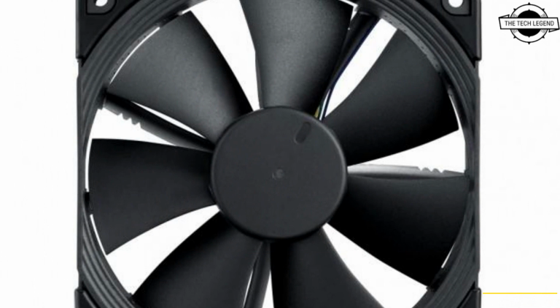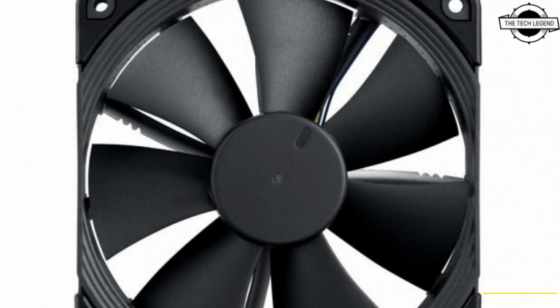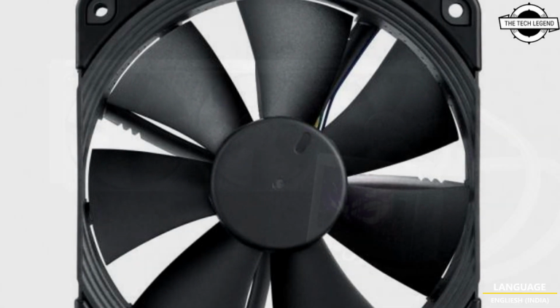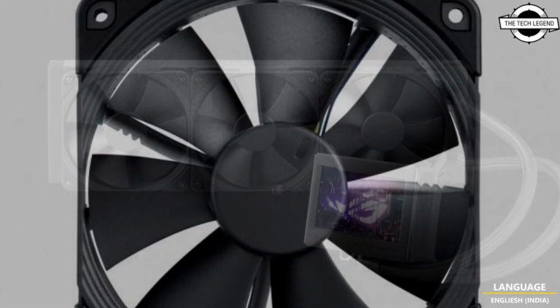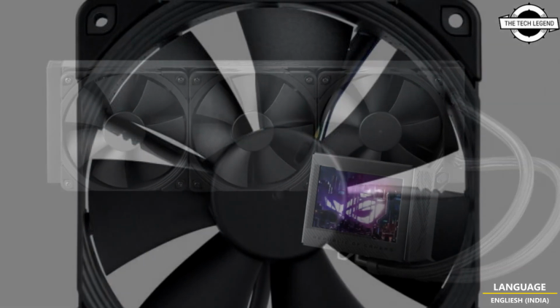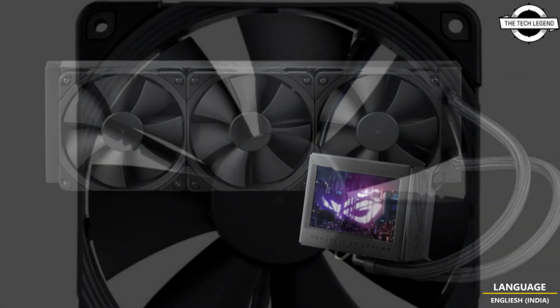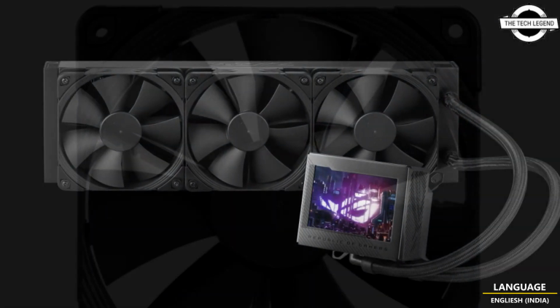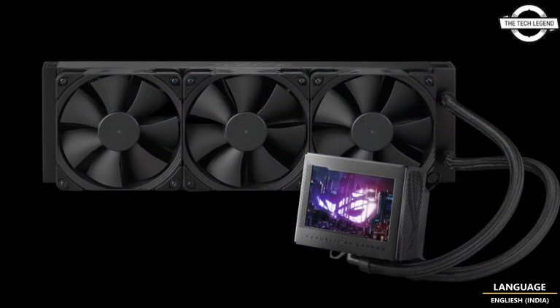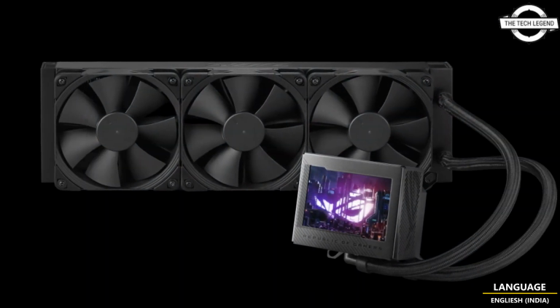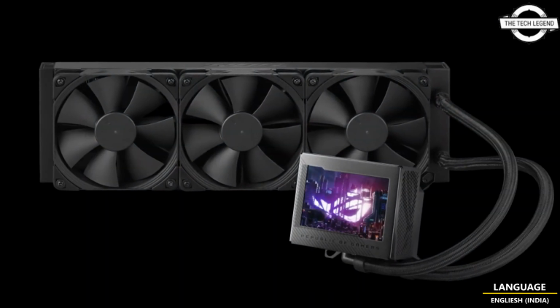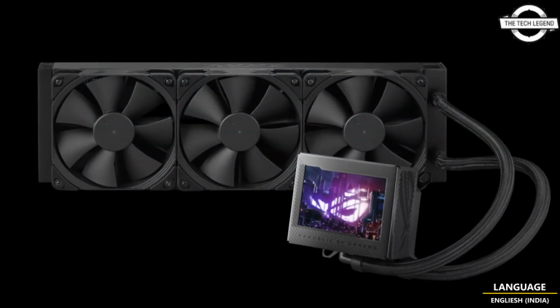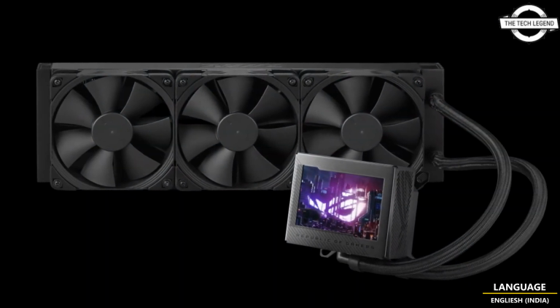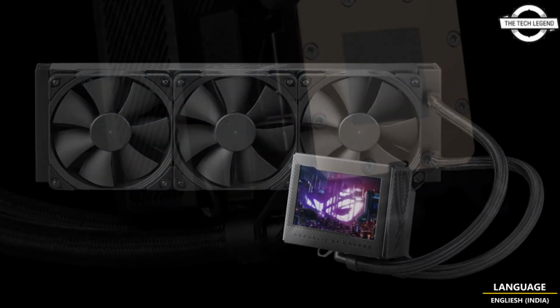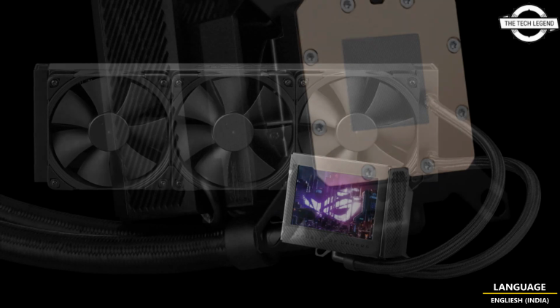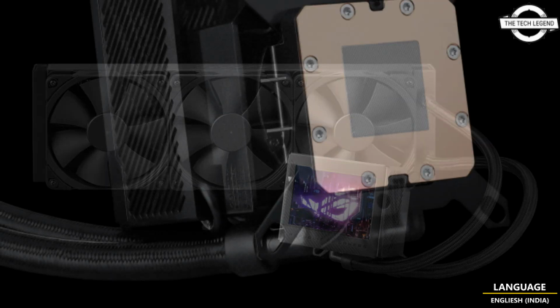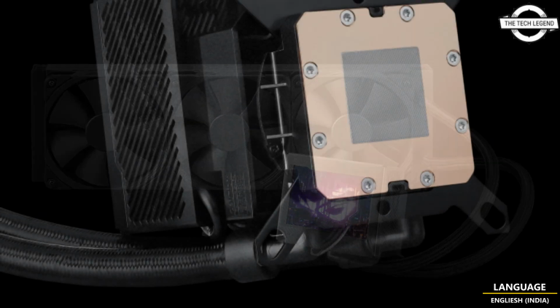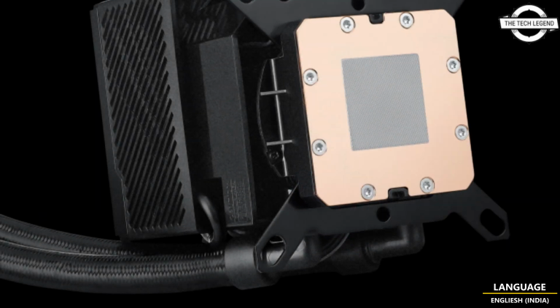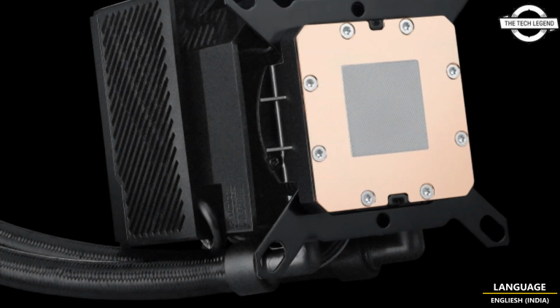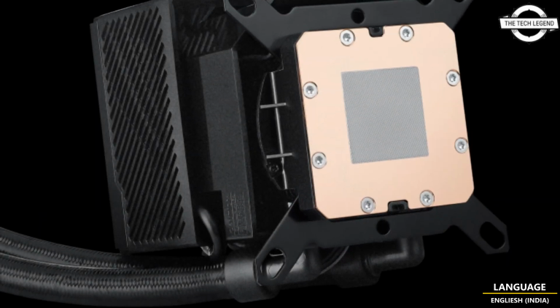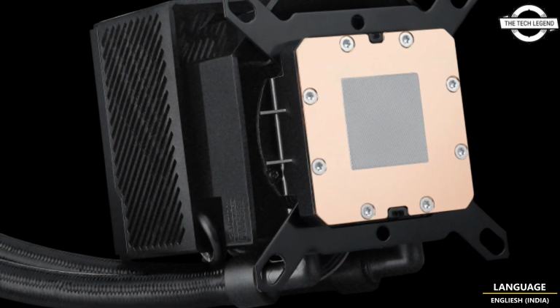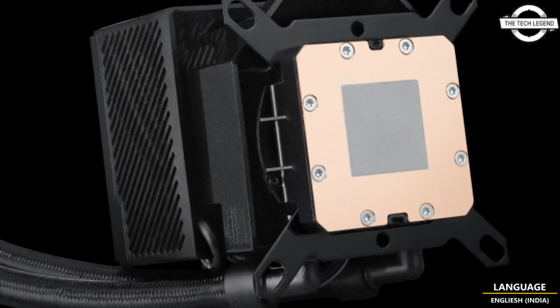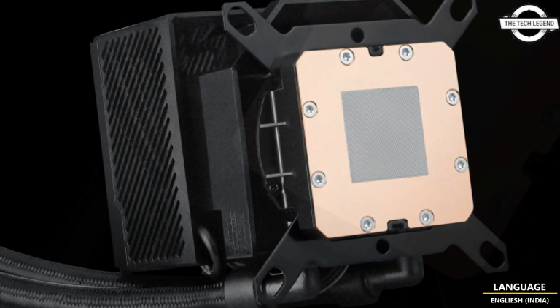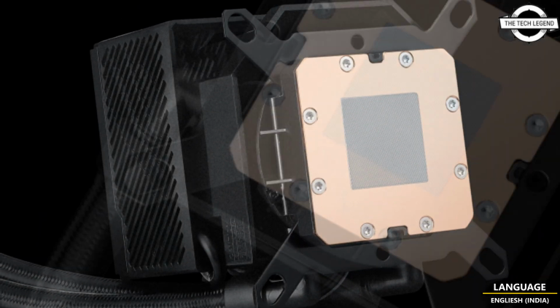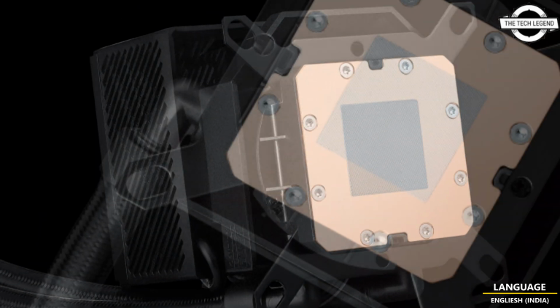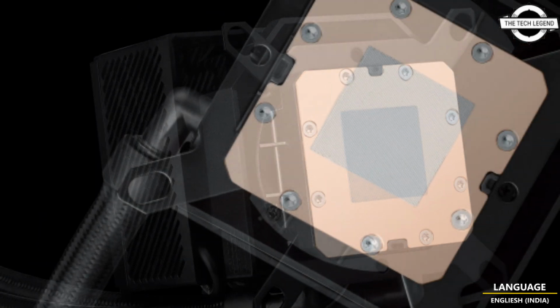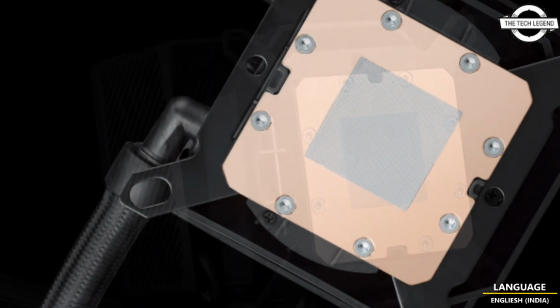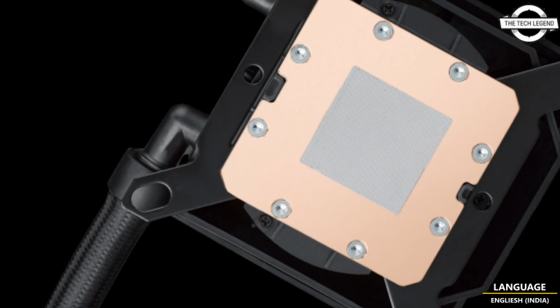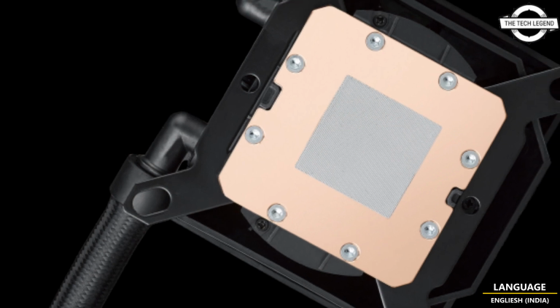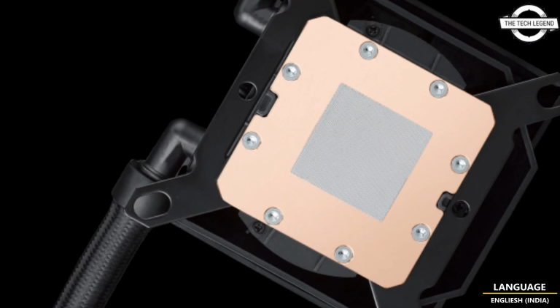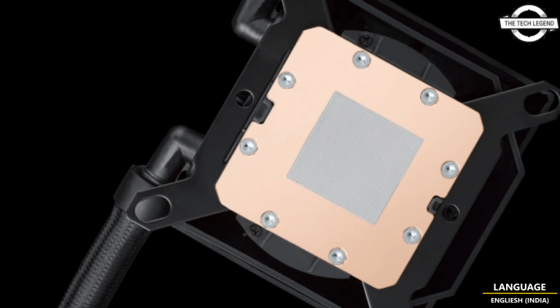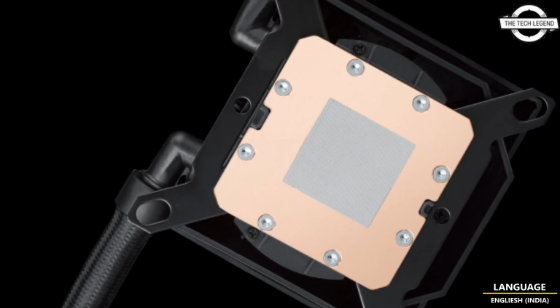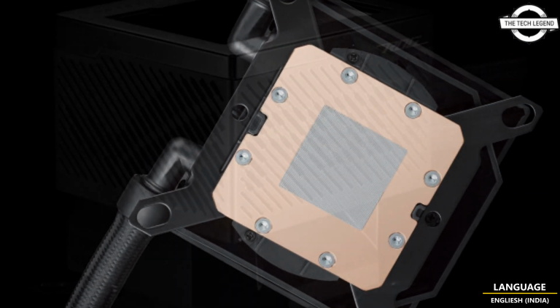It is fully compatible with Intel LGA-1700, 1200, 115X and AMD socket AM5 and AM4 platforms. The product hits the market in late April and is currently available for purchase.